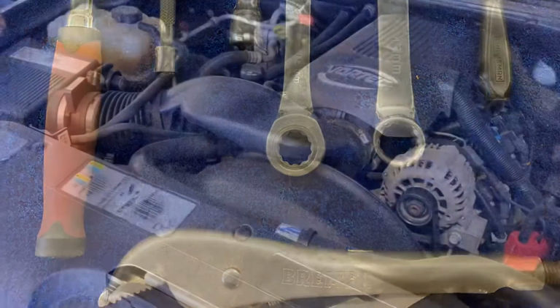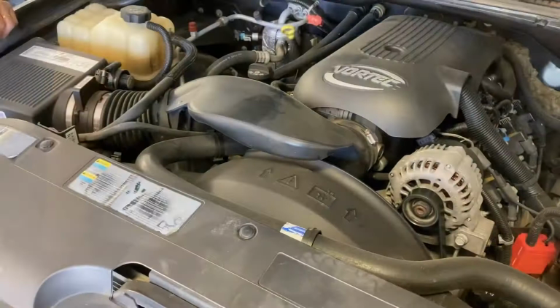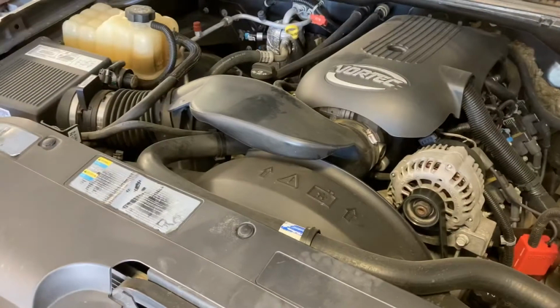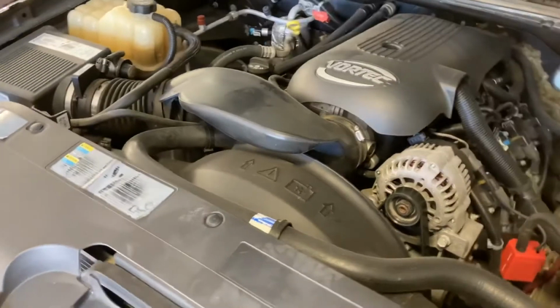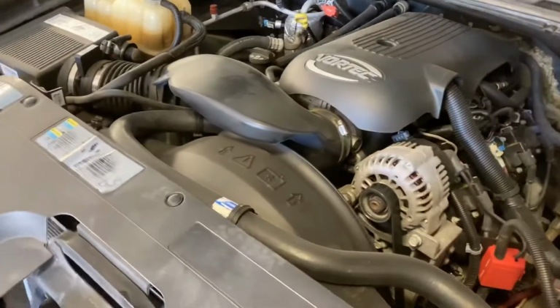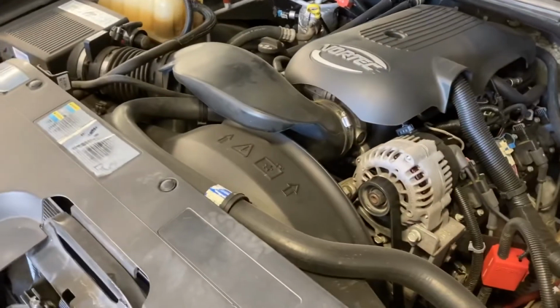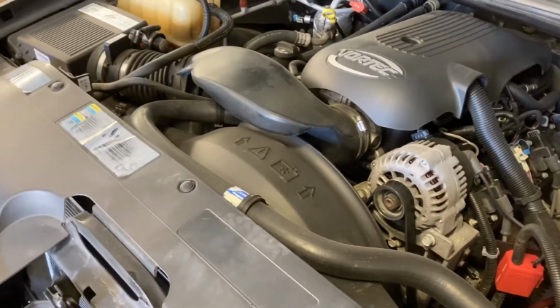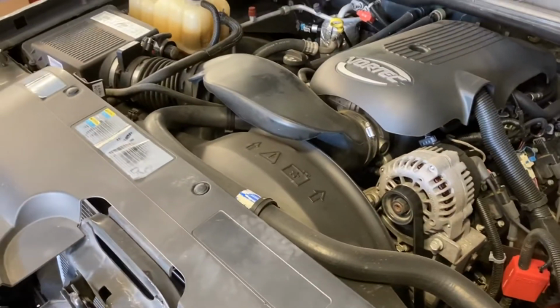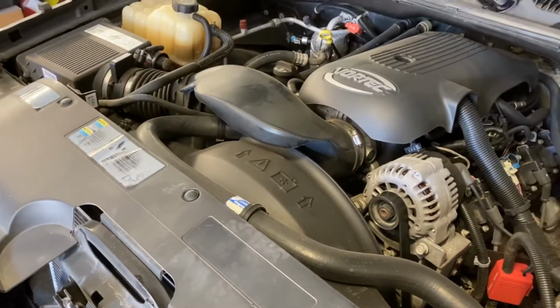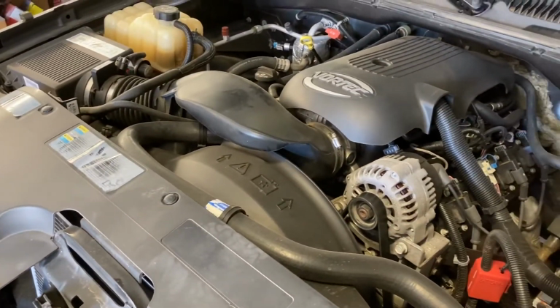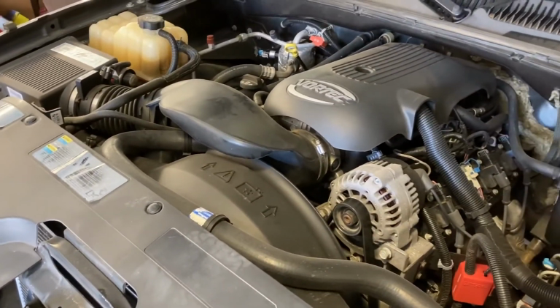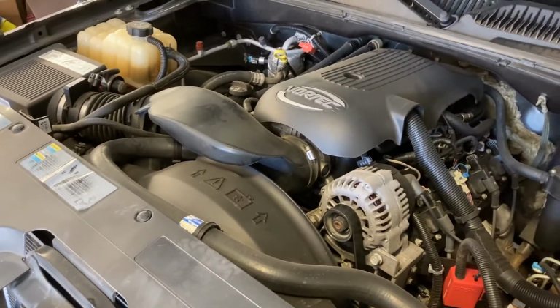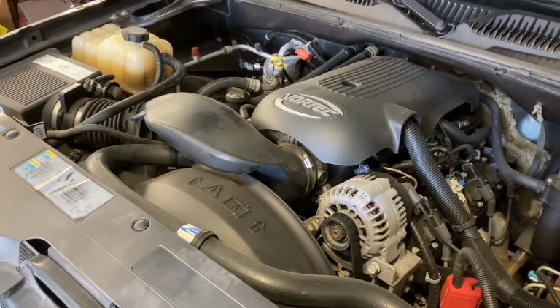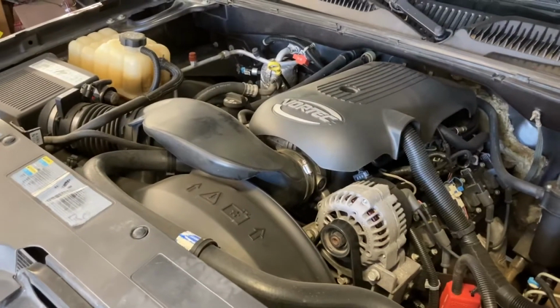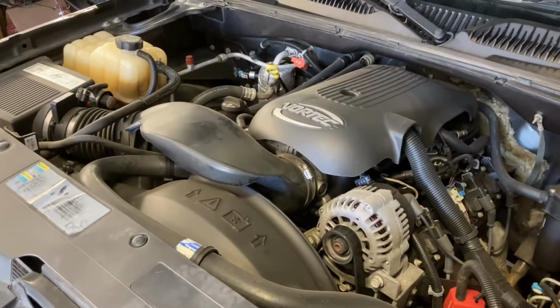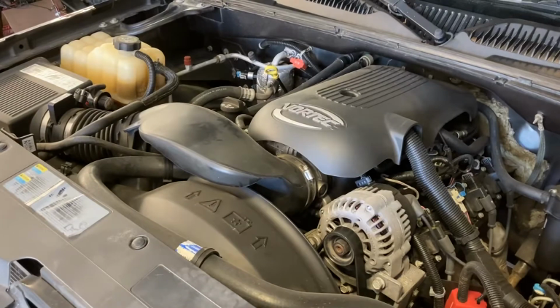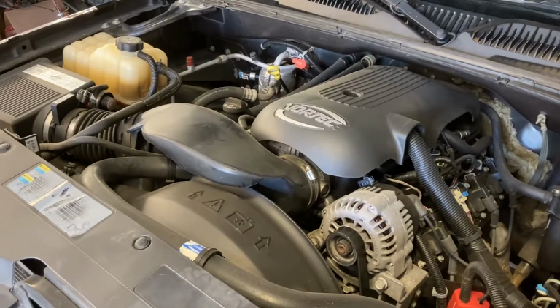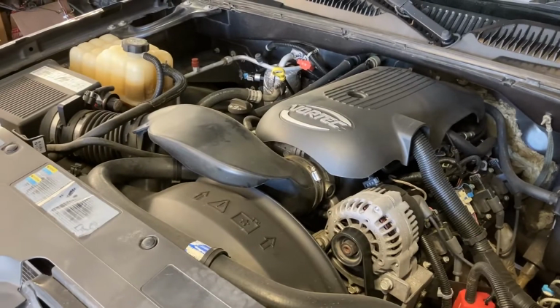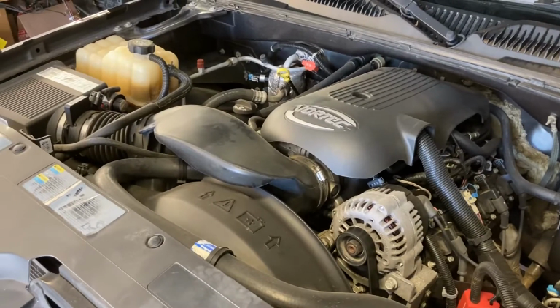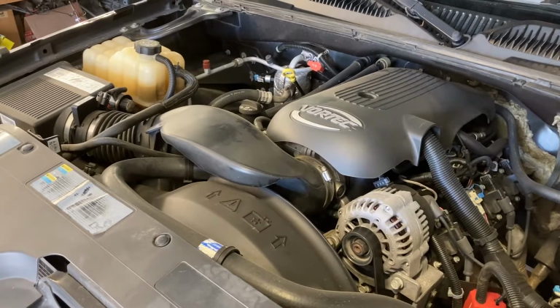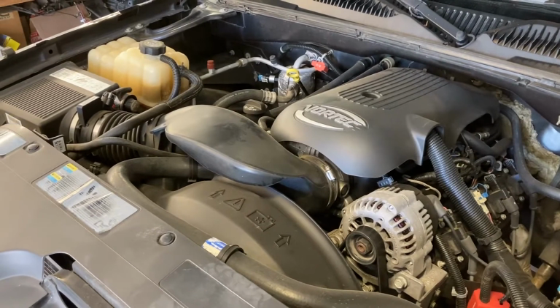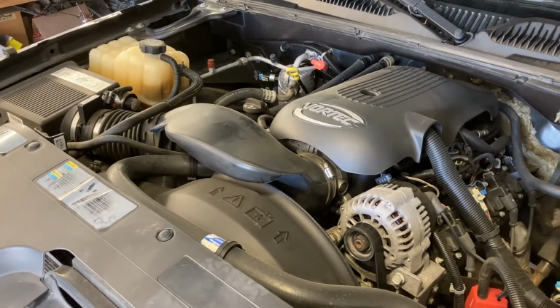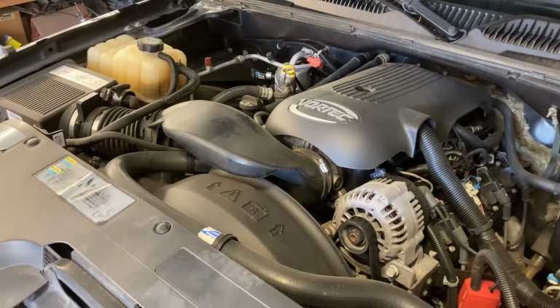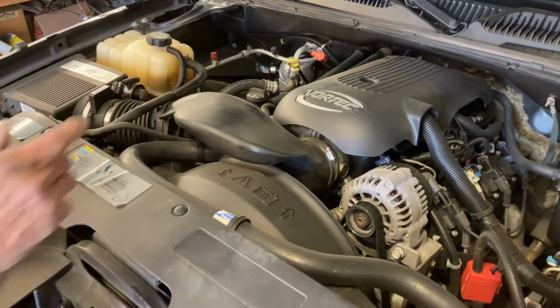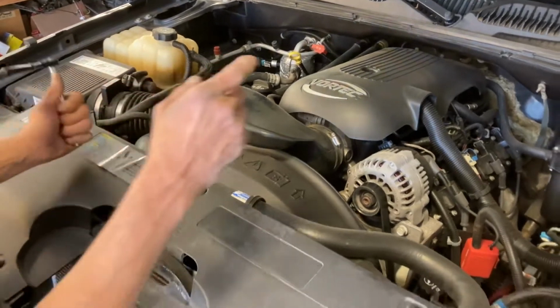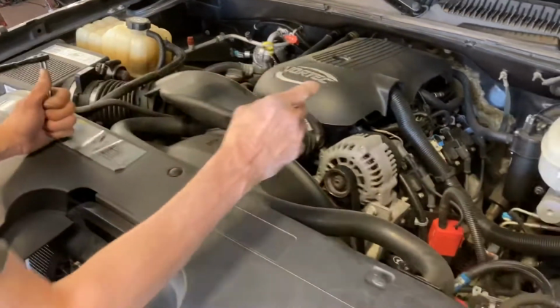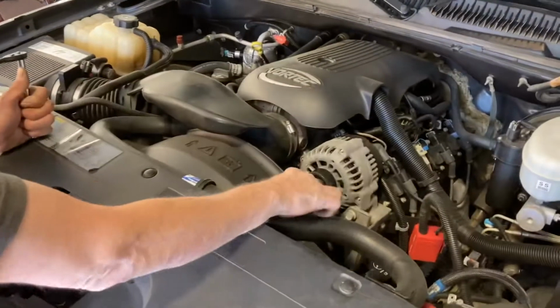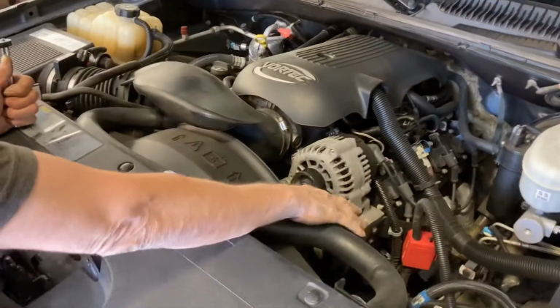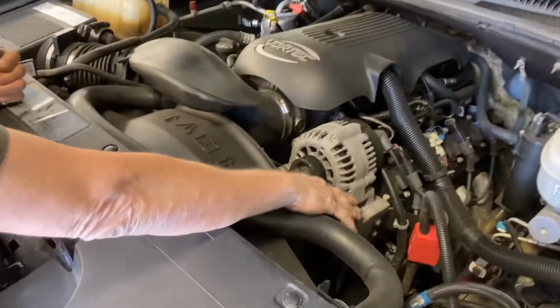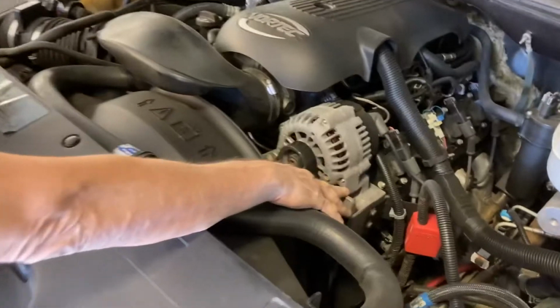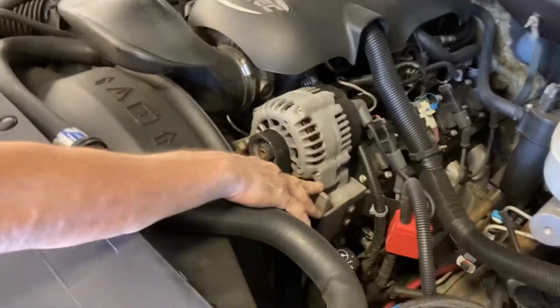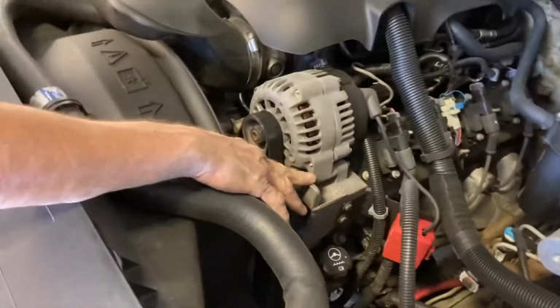Dual alternator bracket — it'll fit on the 4.8, the 5.3, and the 6.0. The alternator bracket is the same on all these motors.